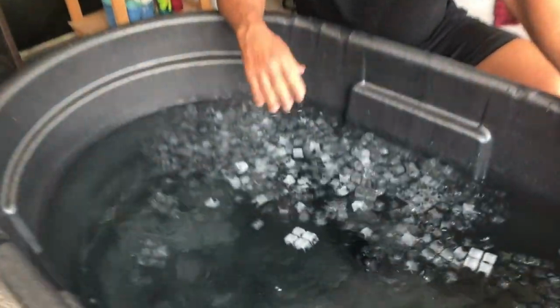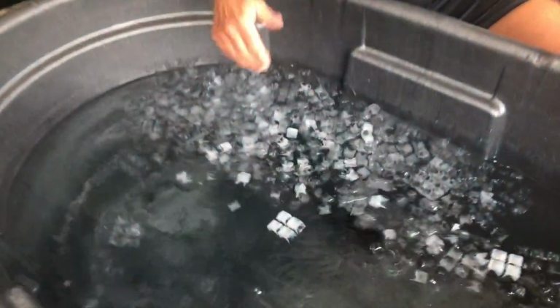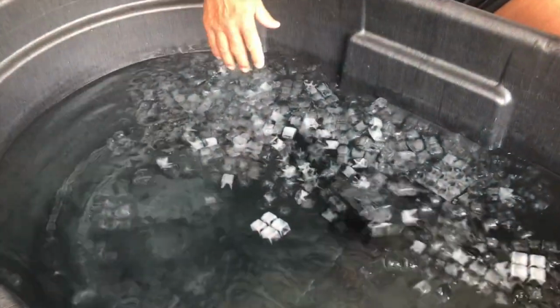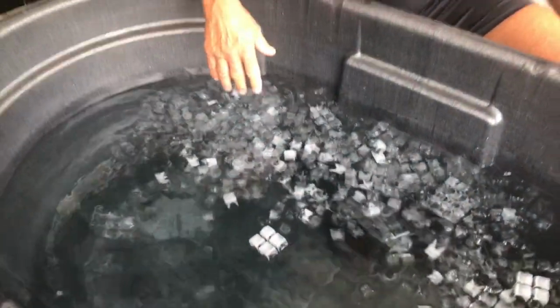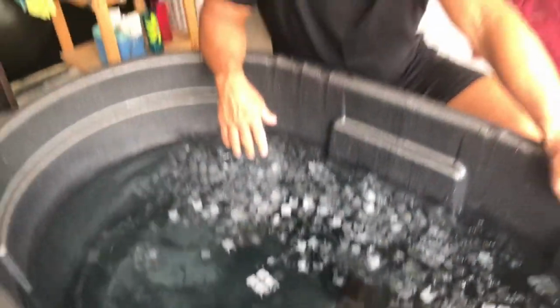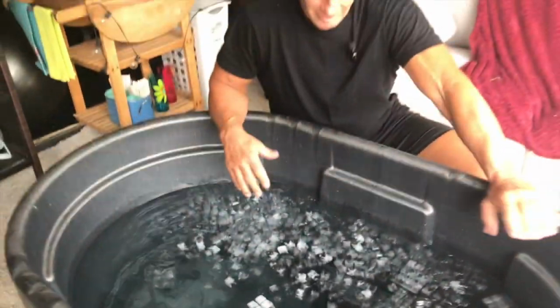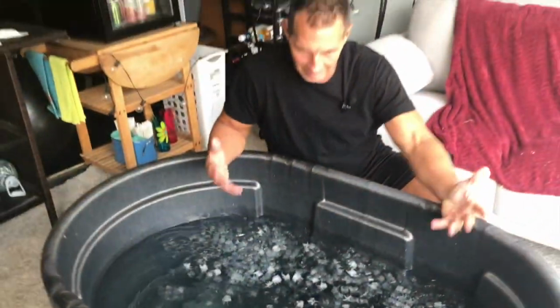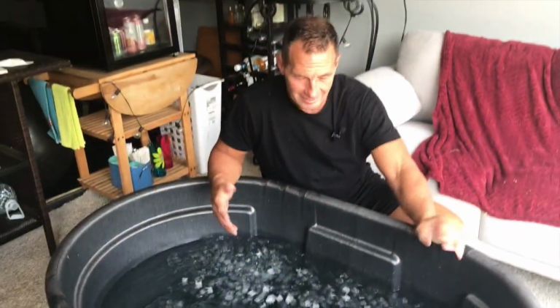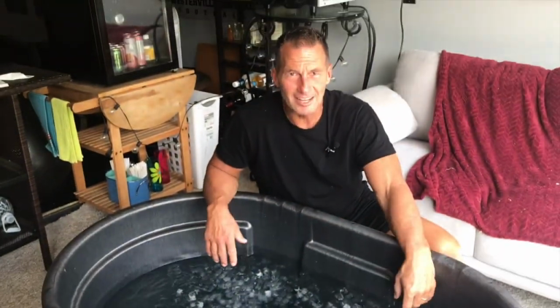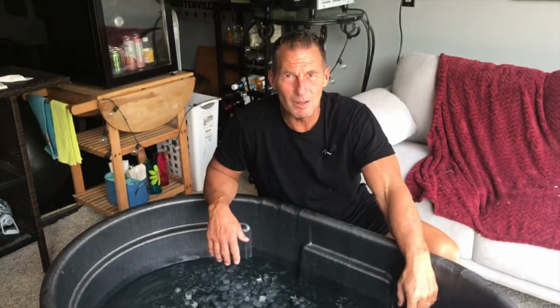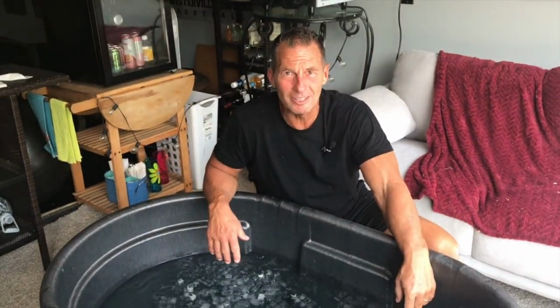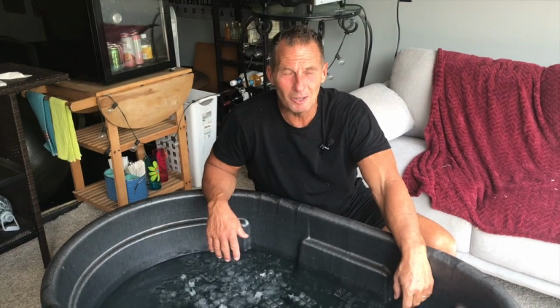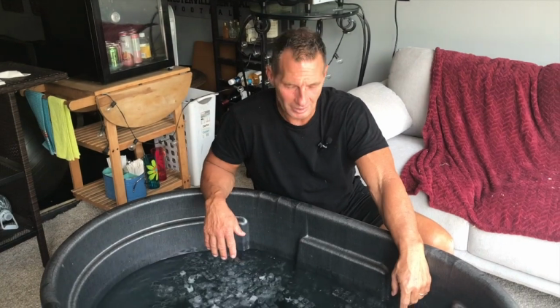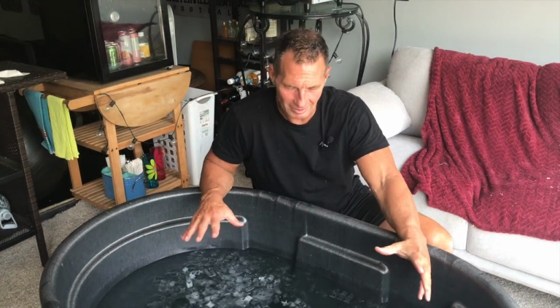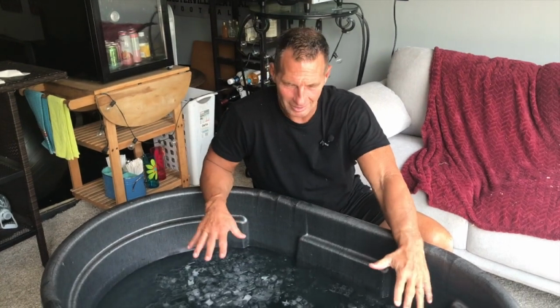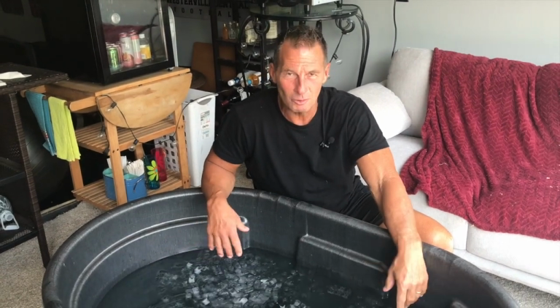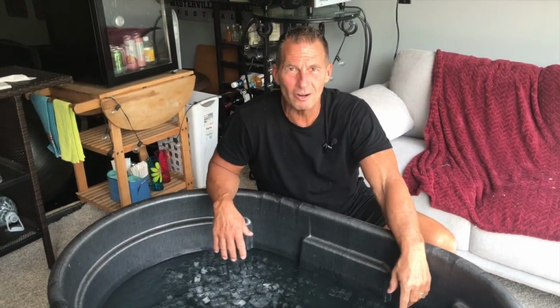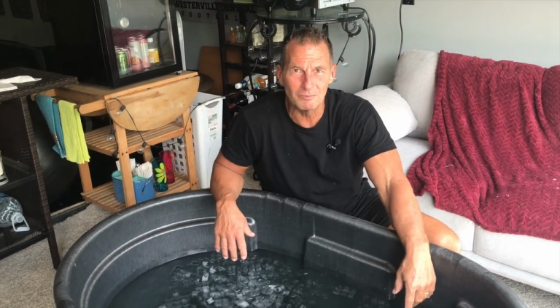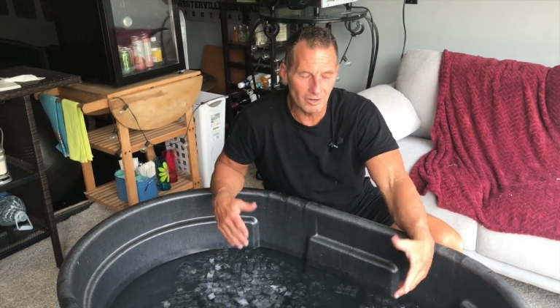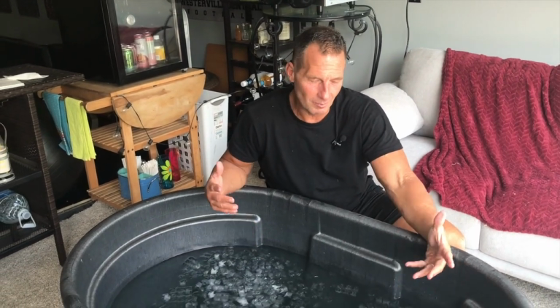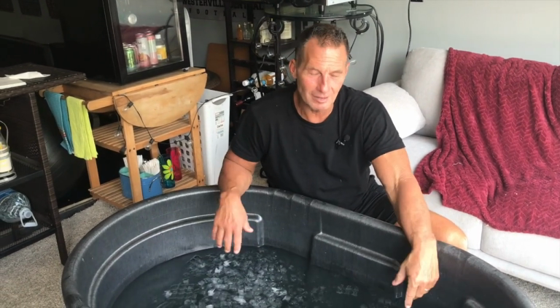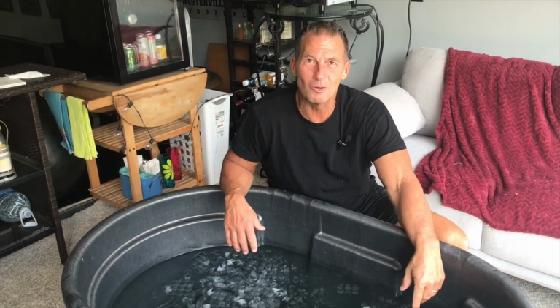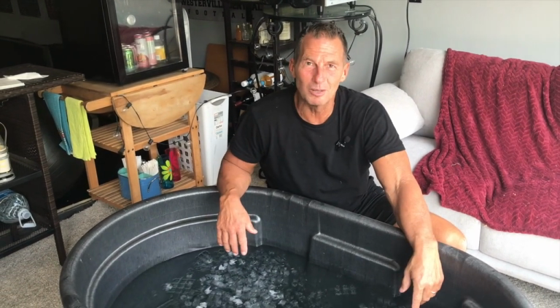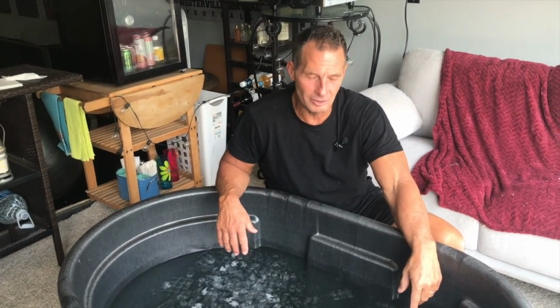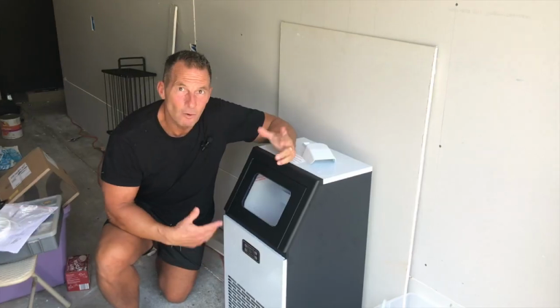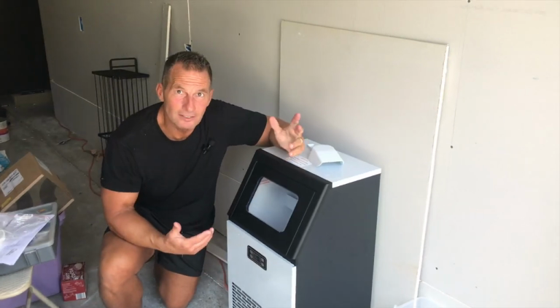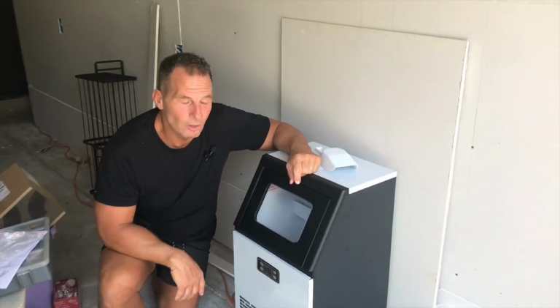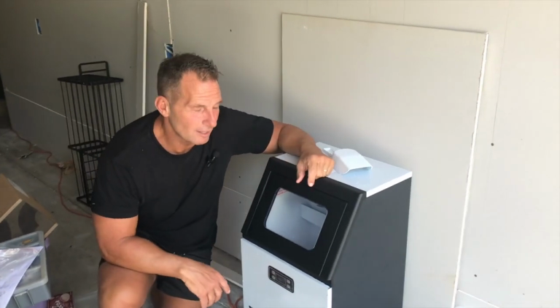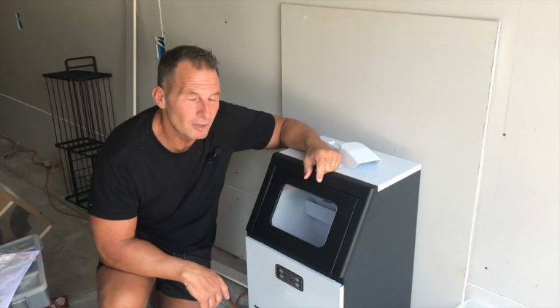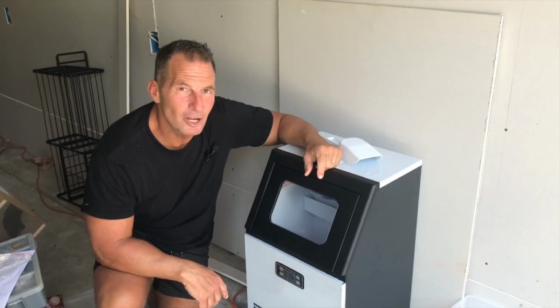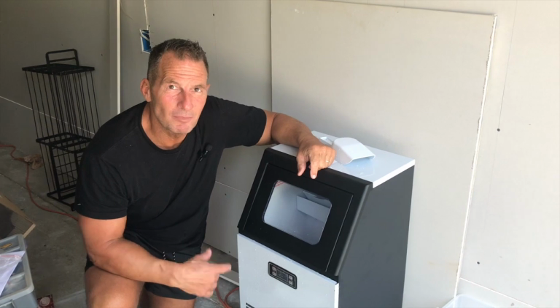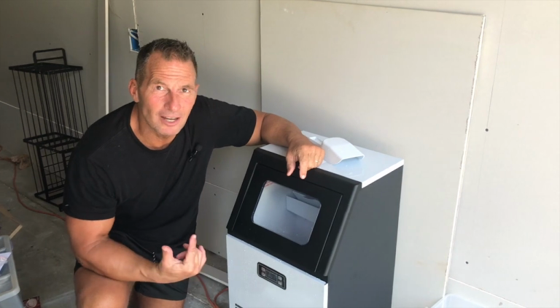Now I'm going to let this ice melt in here a little bit, chill the water even more, and then take my cold plunge. Okay, so we've got the ice plunge going.